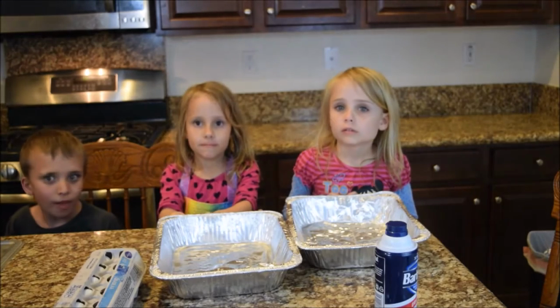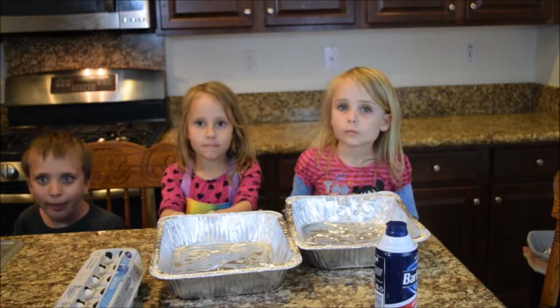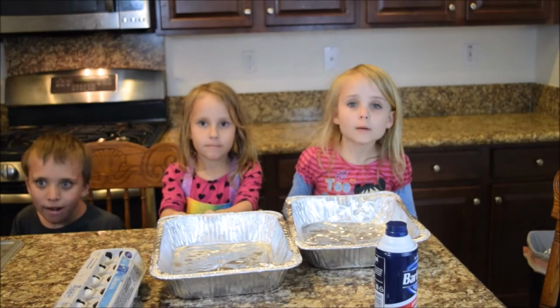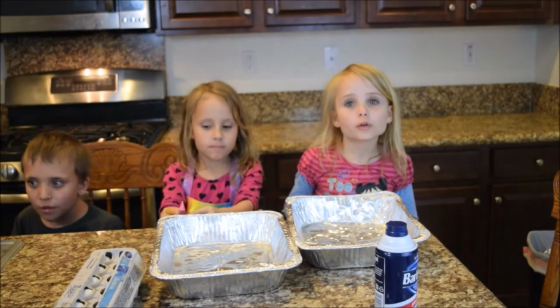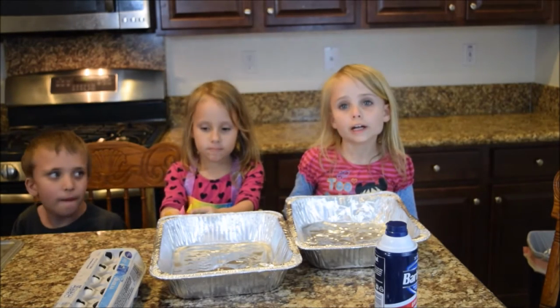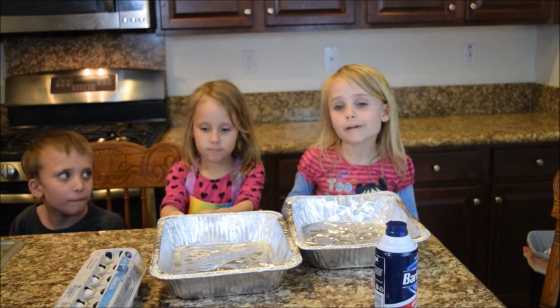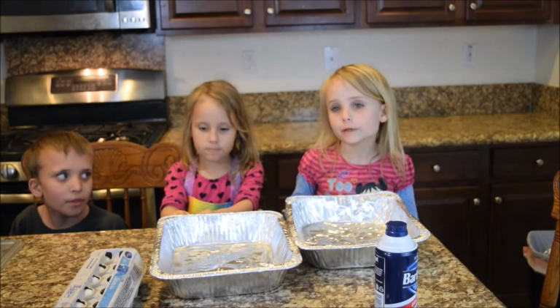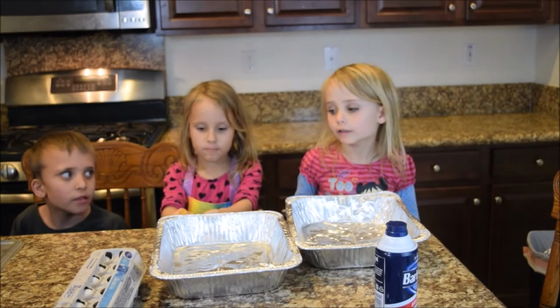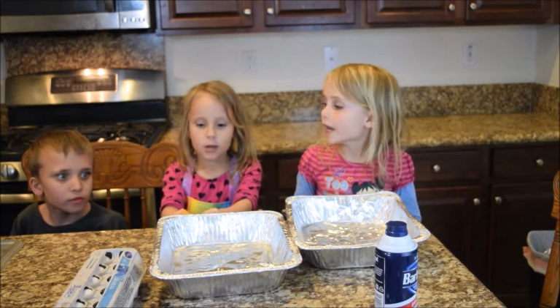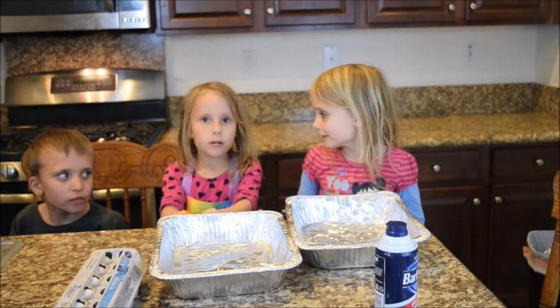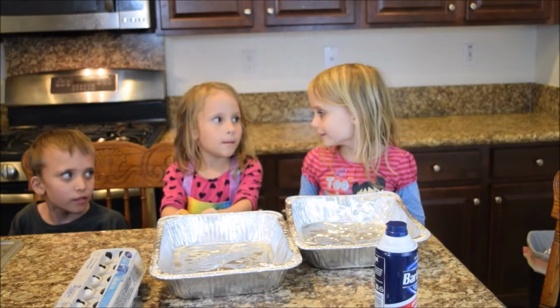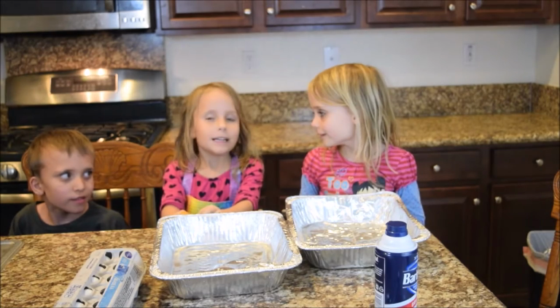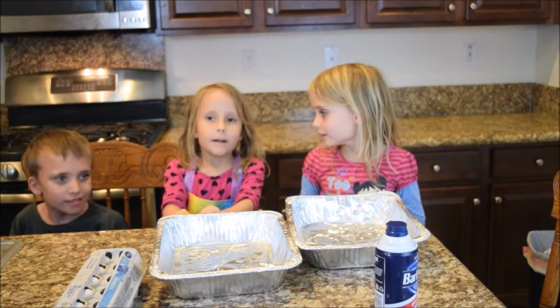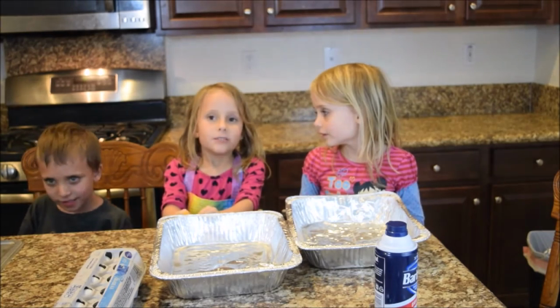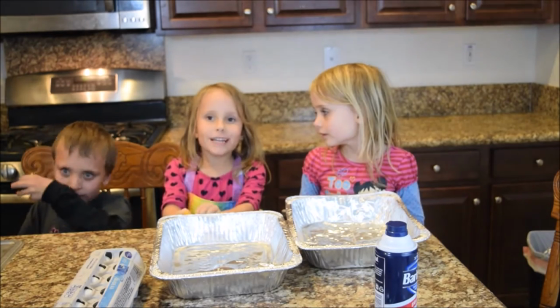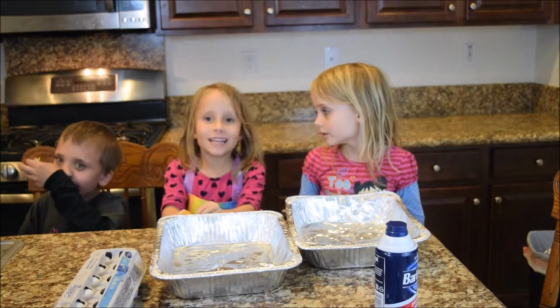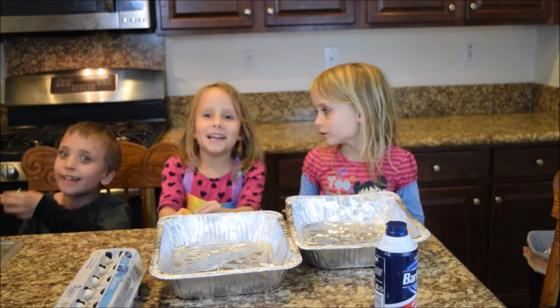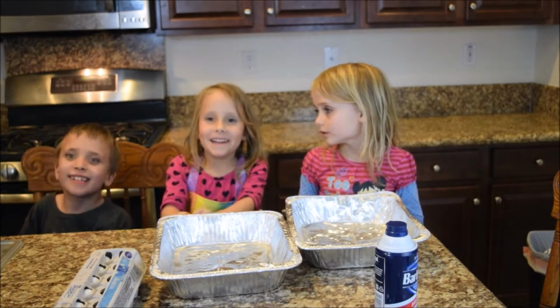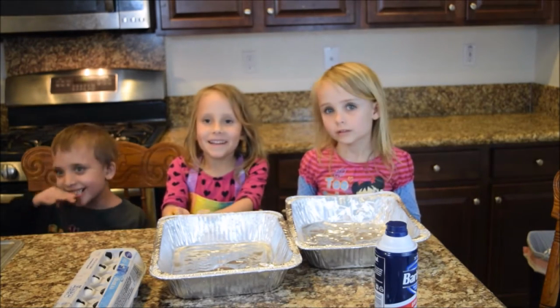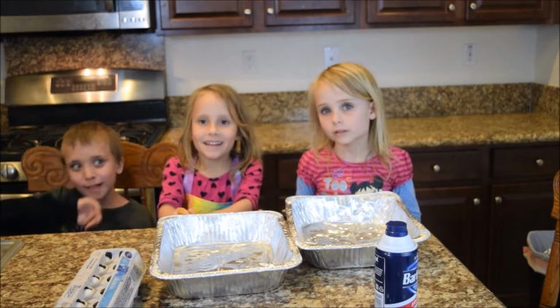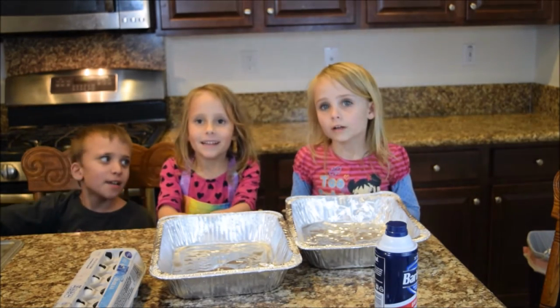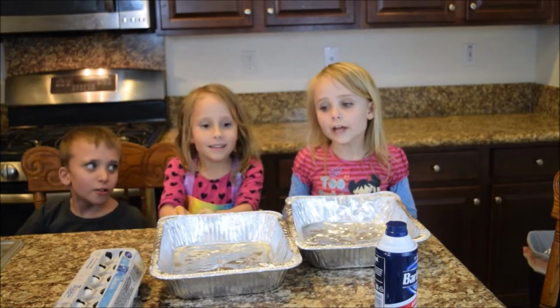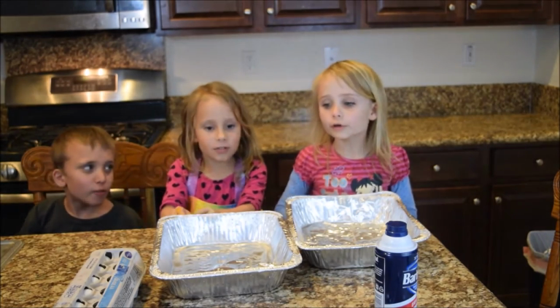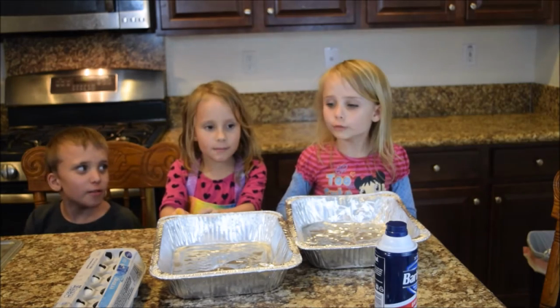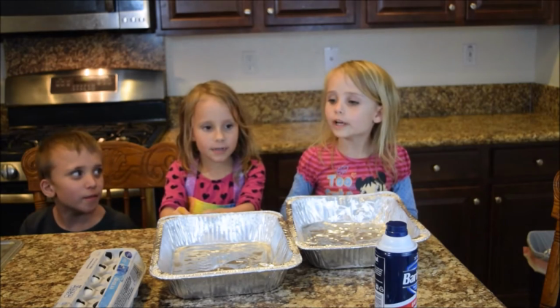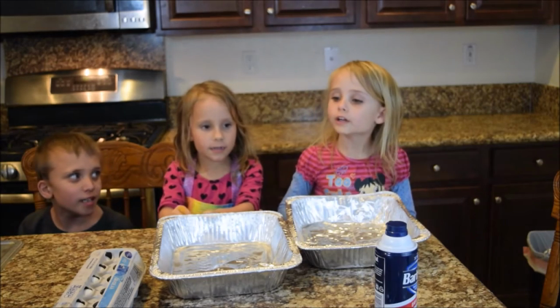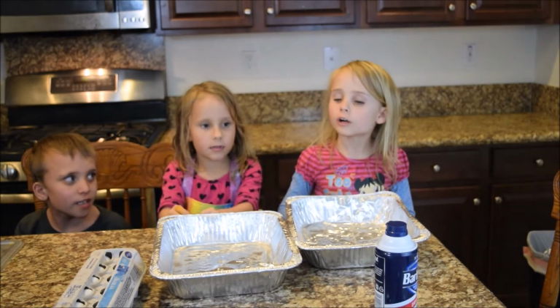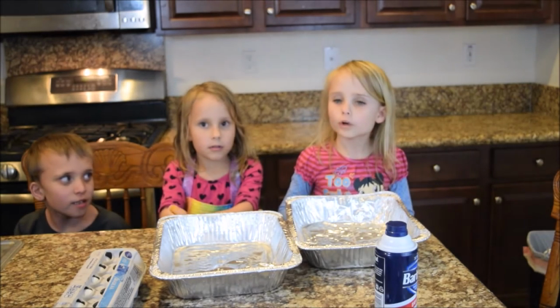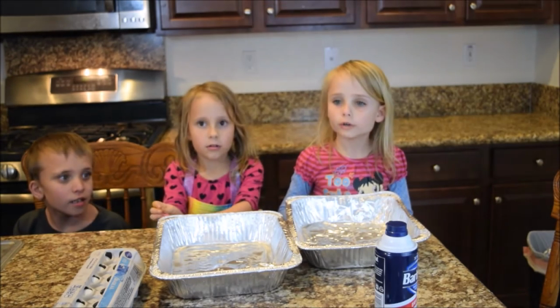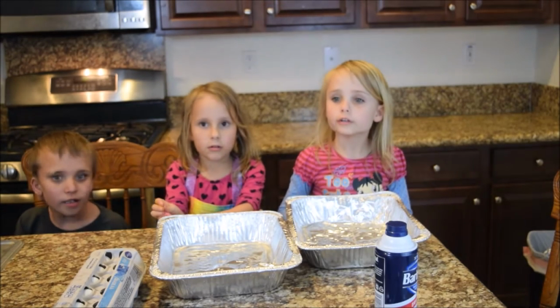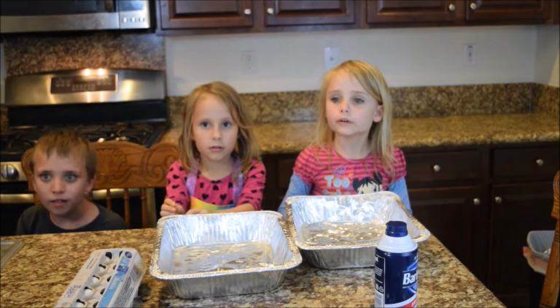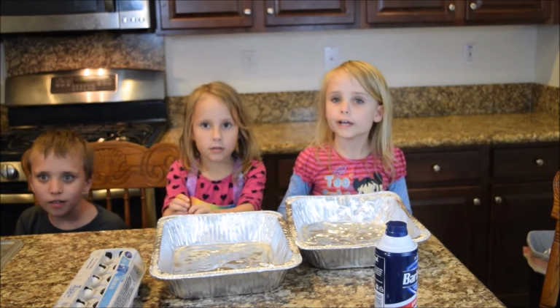Welcome to China's Crafty Bin and Sophia's Kitchen. Today we're going to be making hard boiled Easter eggs.